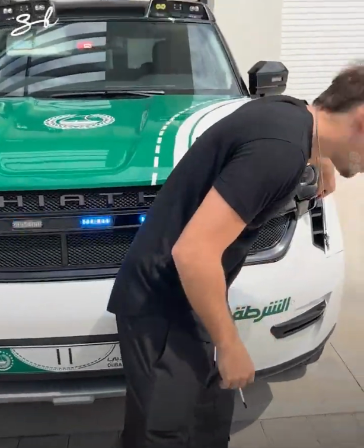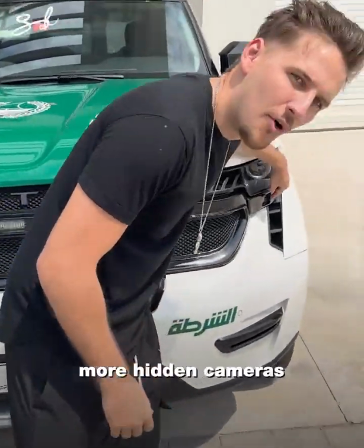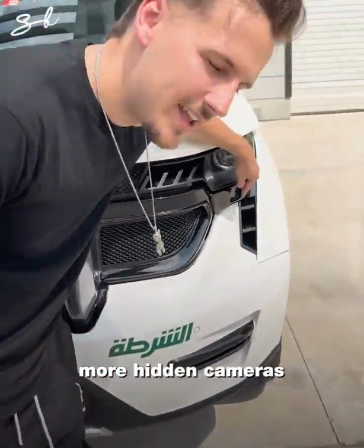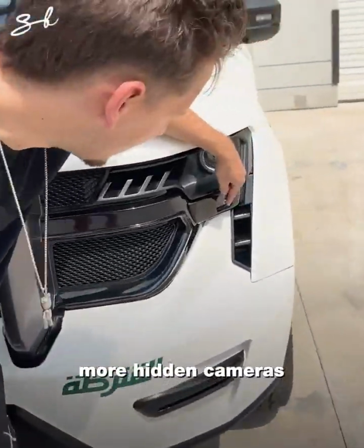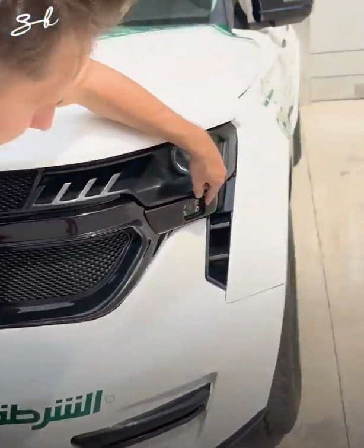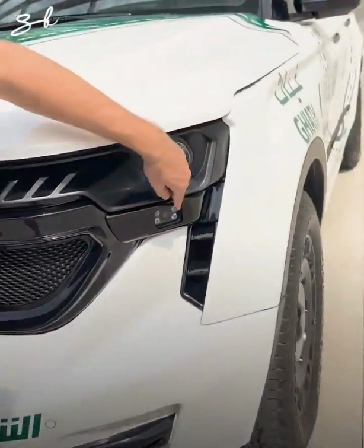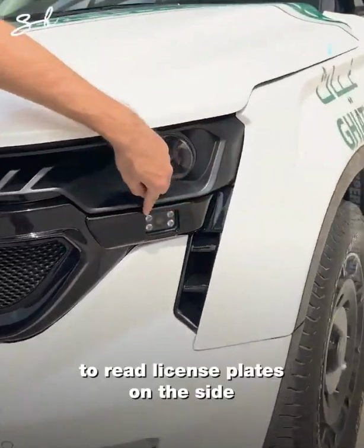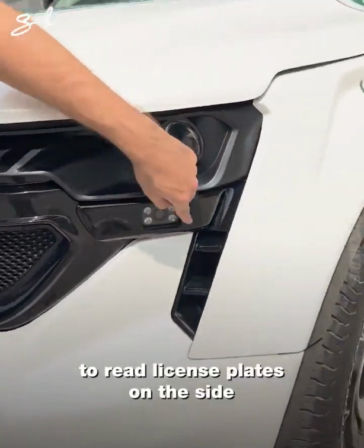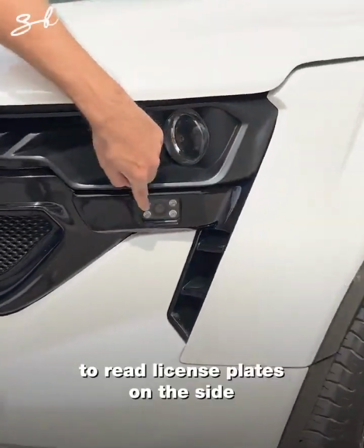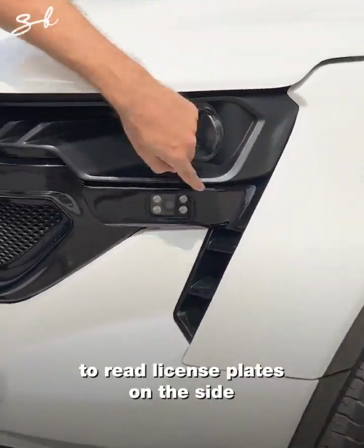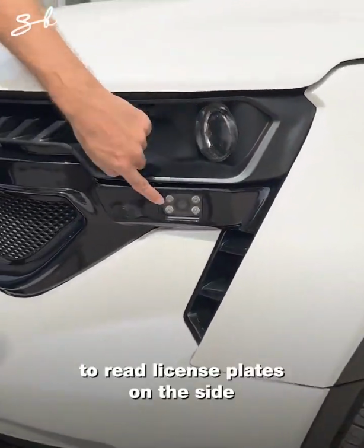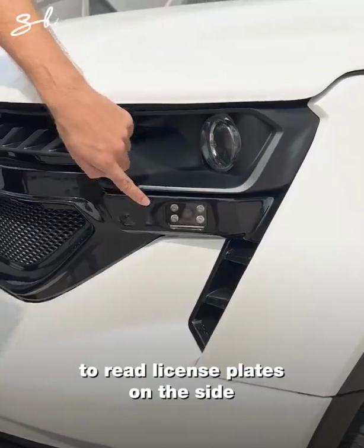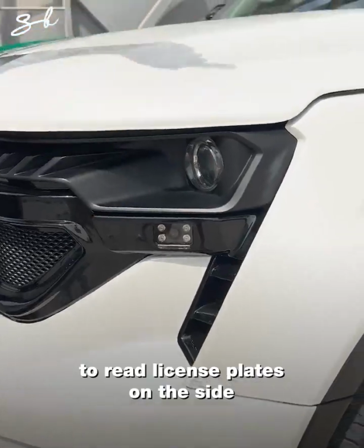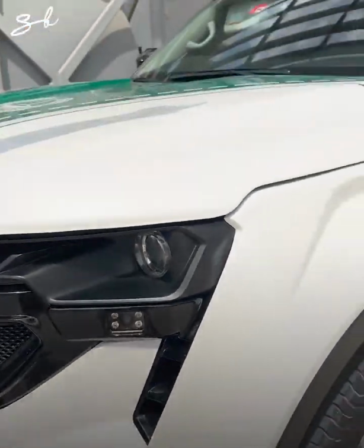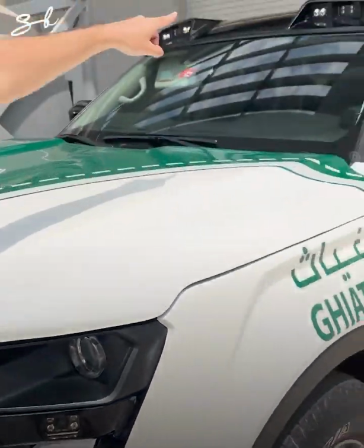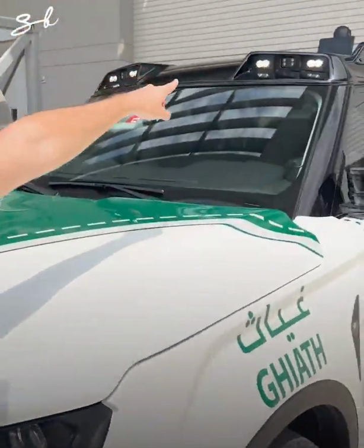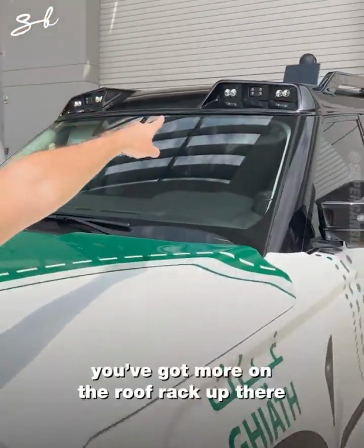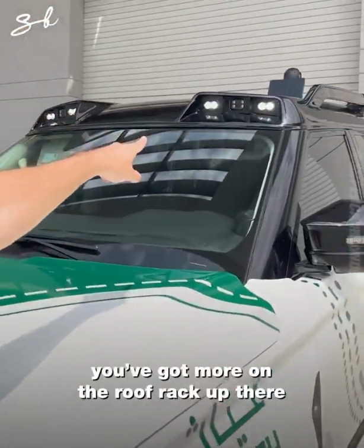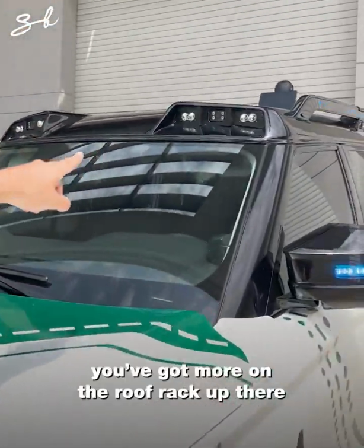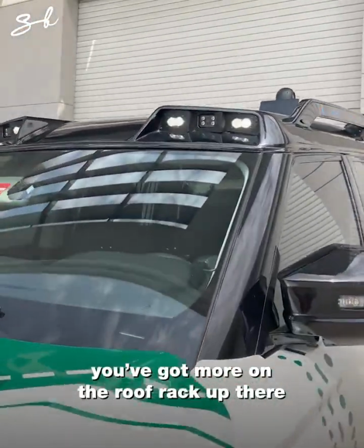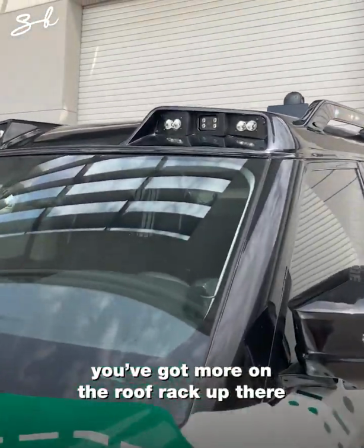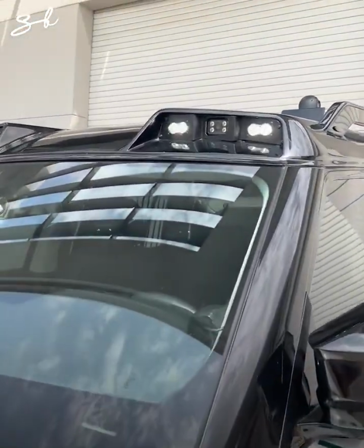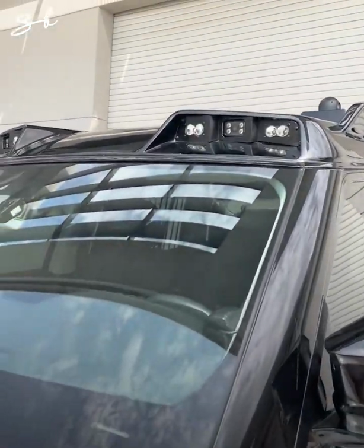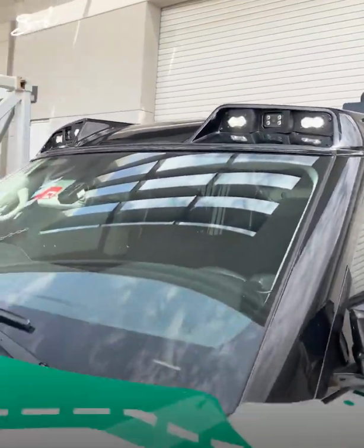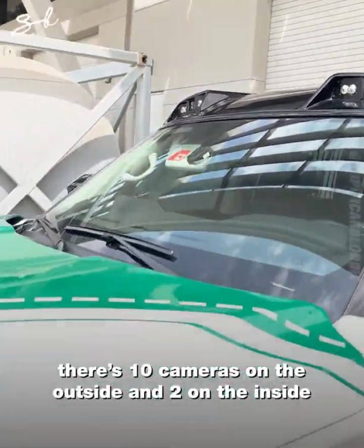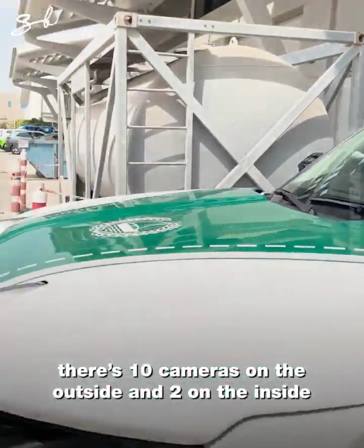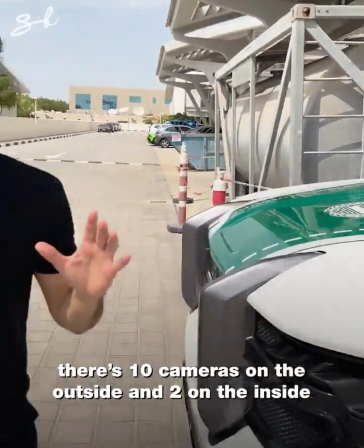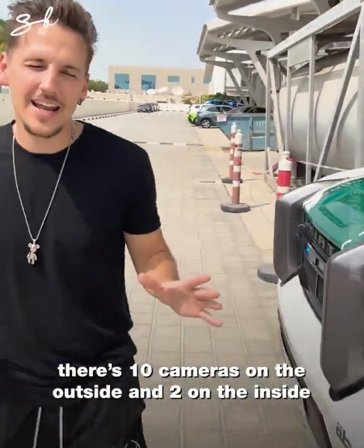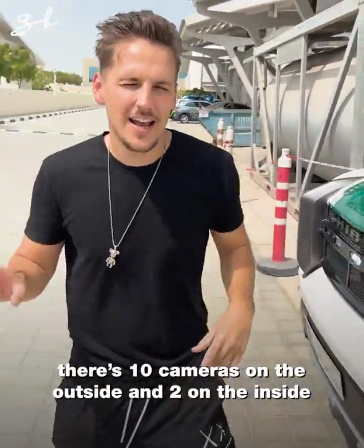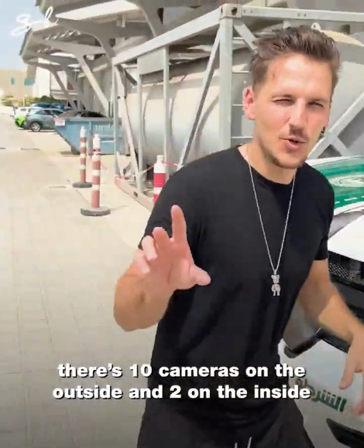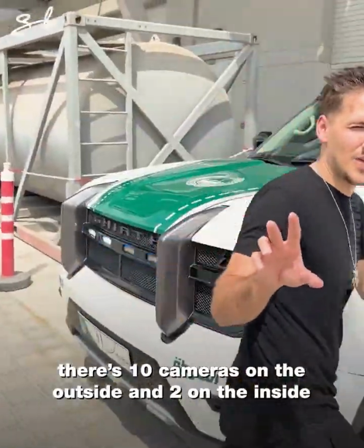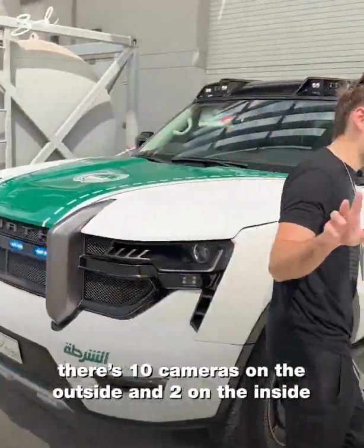More hidden cameras to read license plates on the side. You've got more on the roof rack up there. There are ten cameras on the outside and two cameras on the inside.